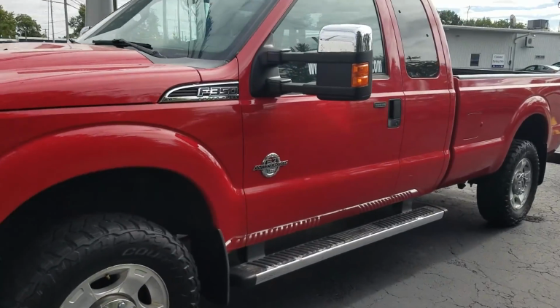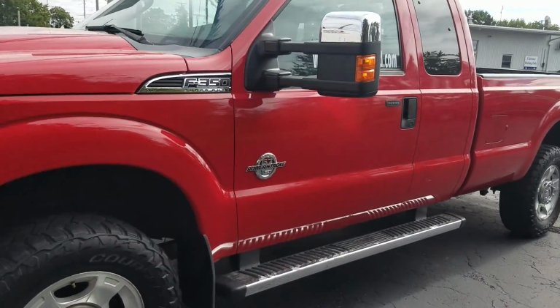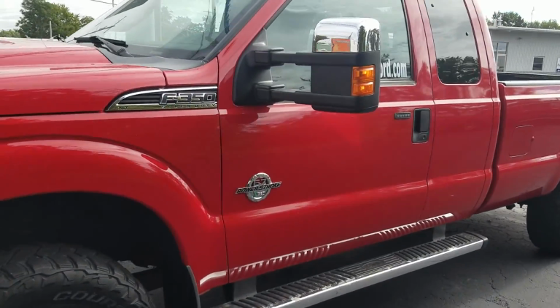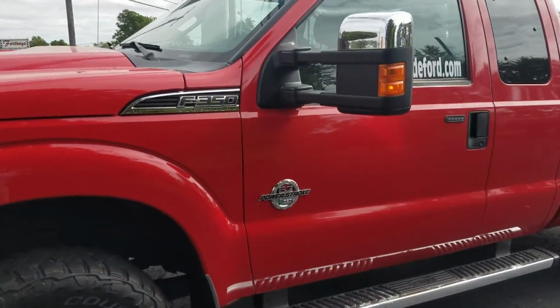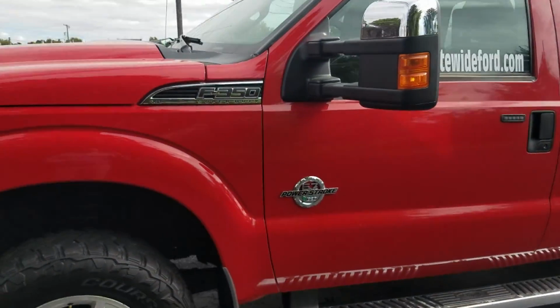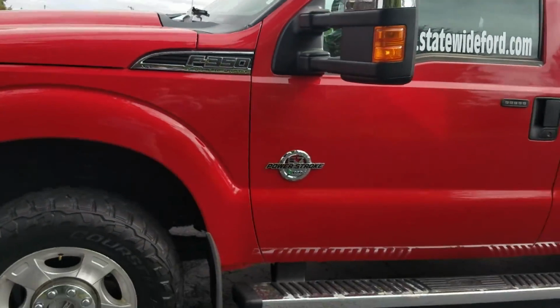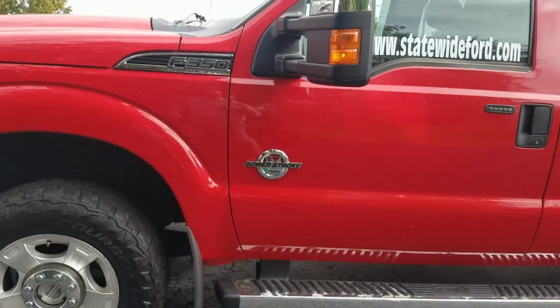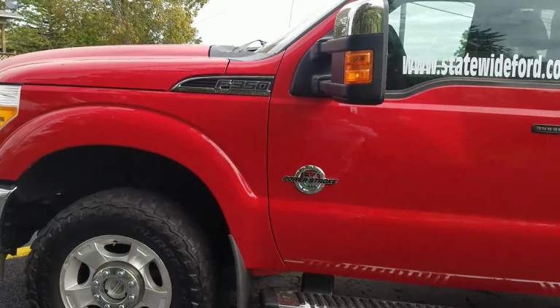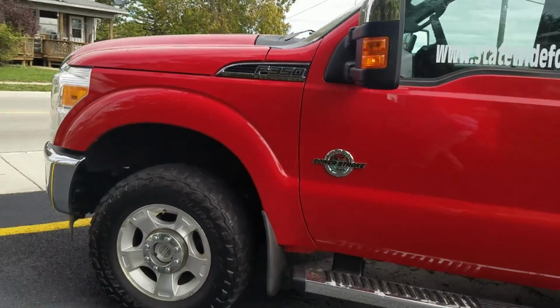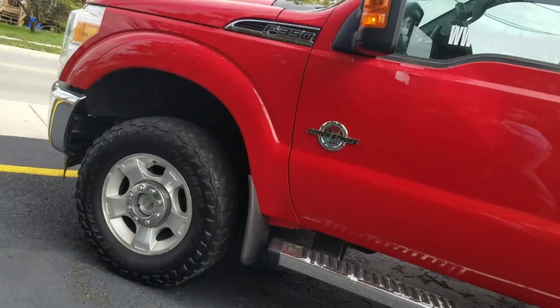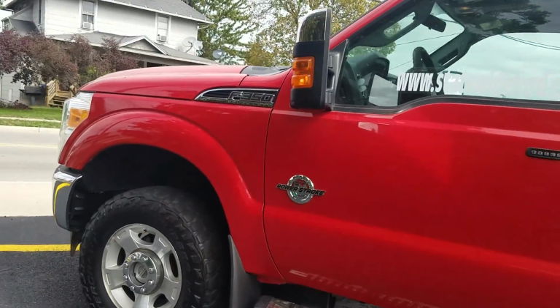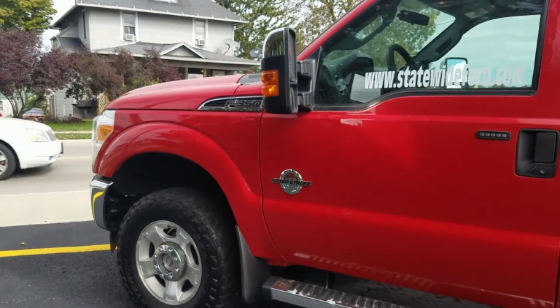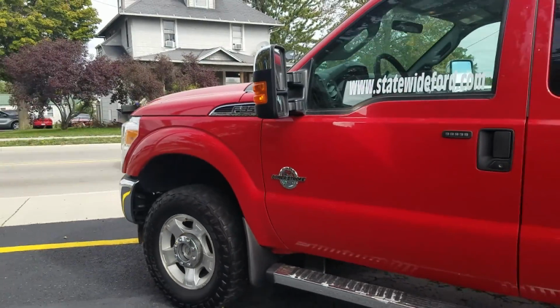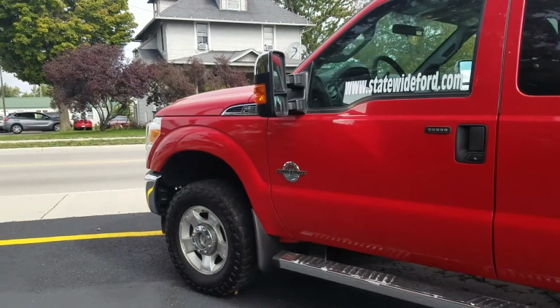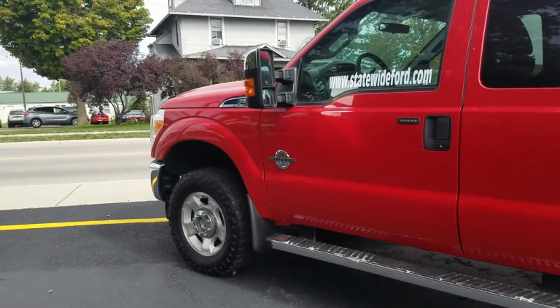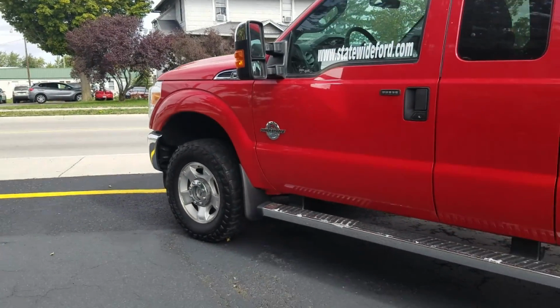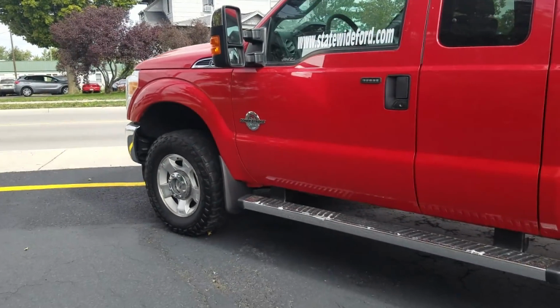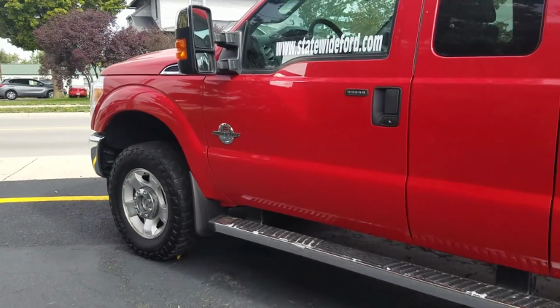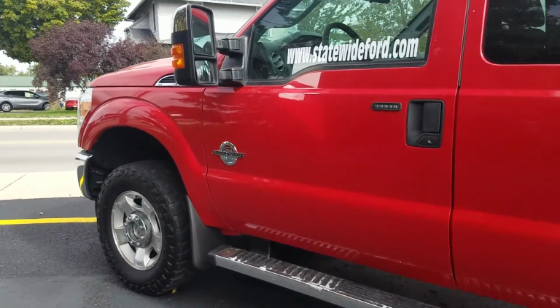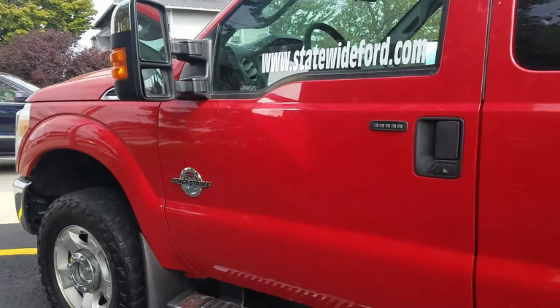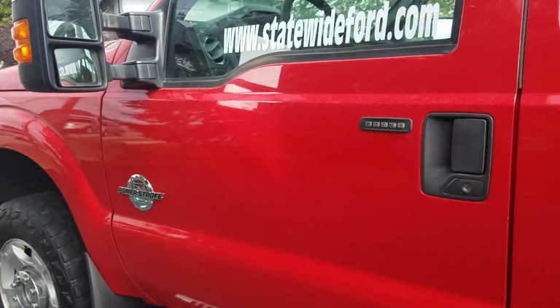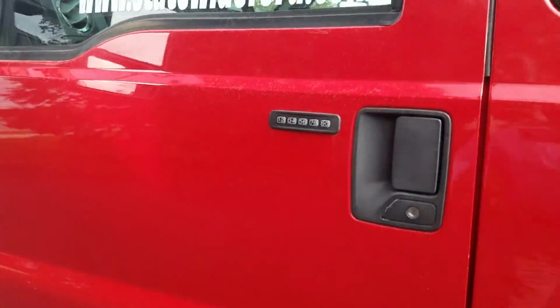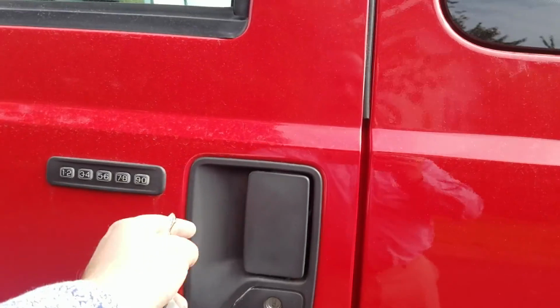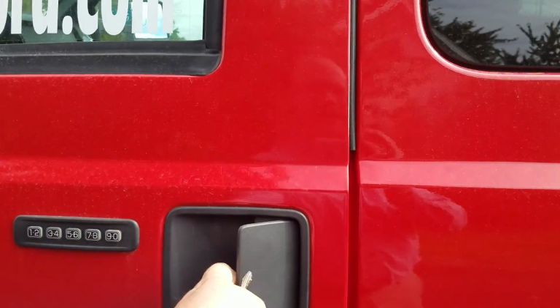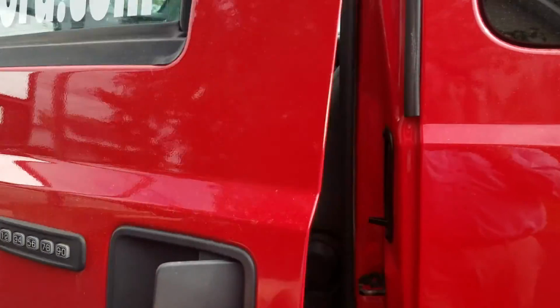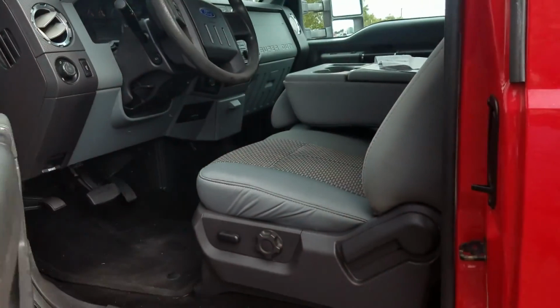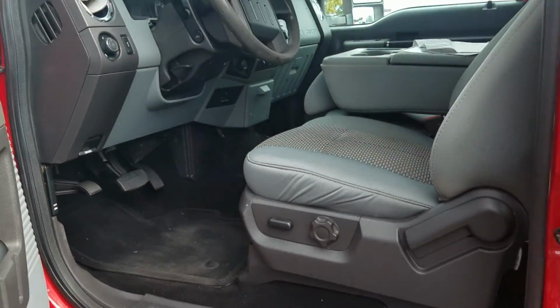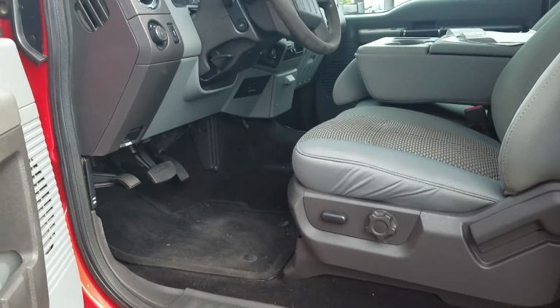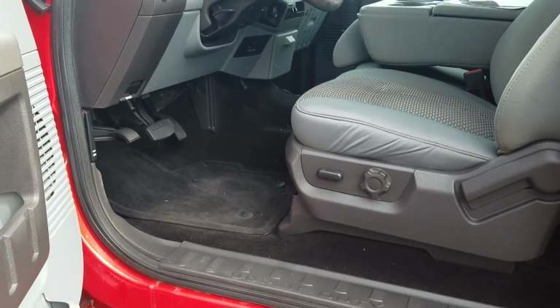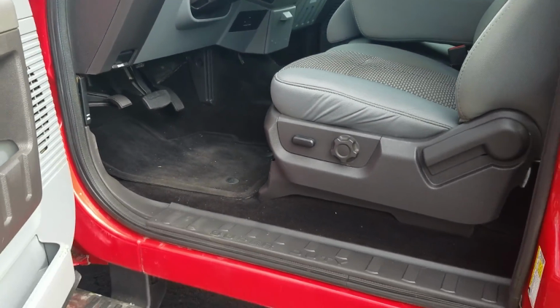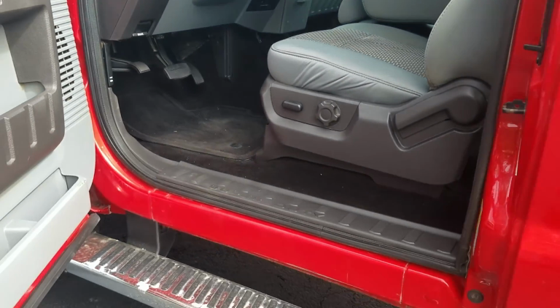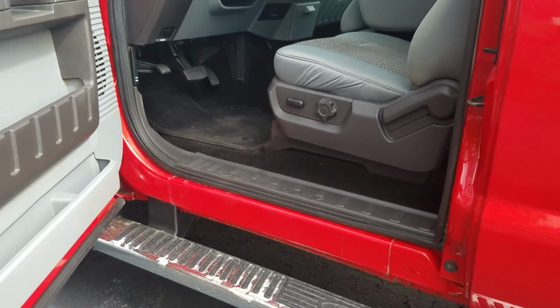The 2011 Ford F-350 — this is an XLT model. It has the 6.7 liter diesel Power Stroke engine, which is probably what led you here.